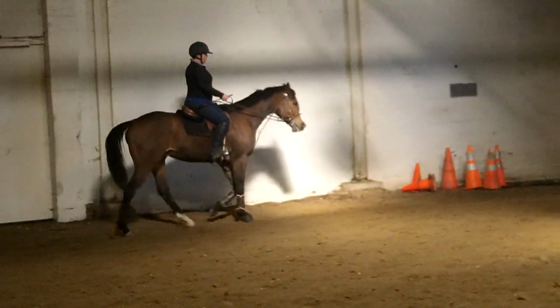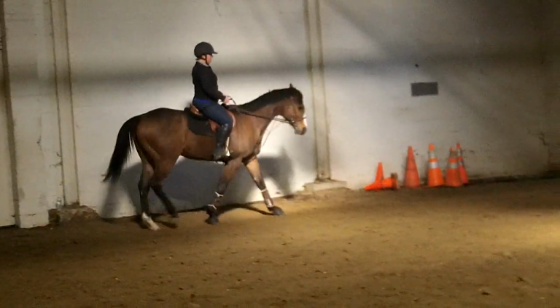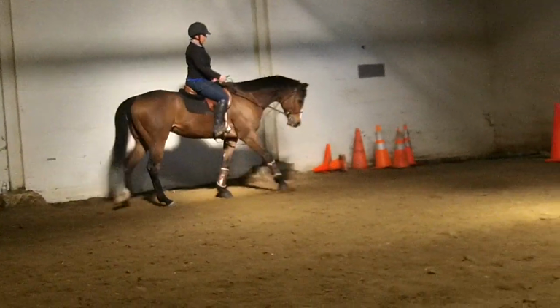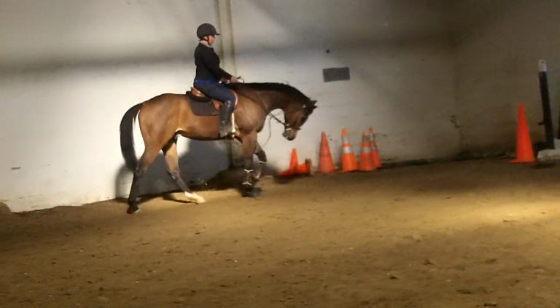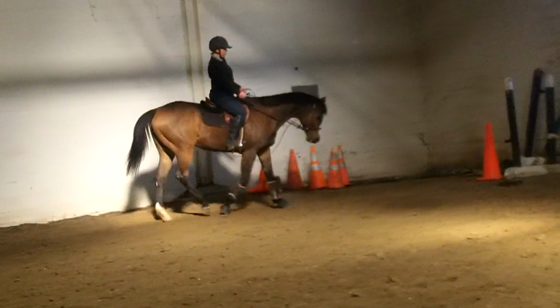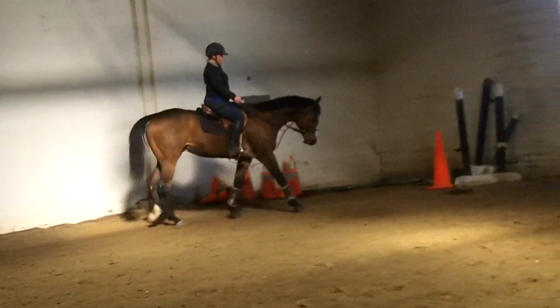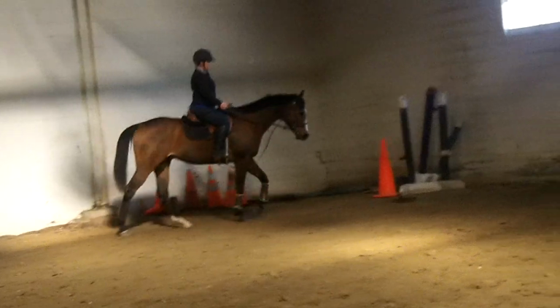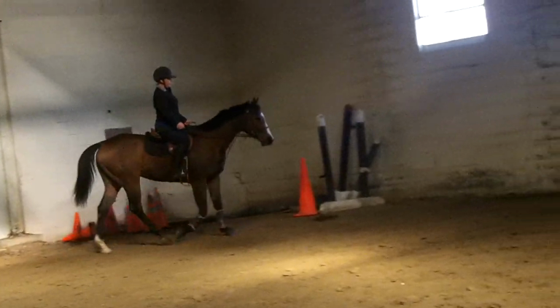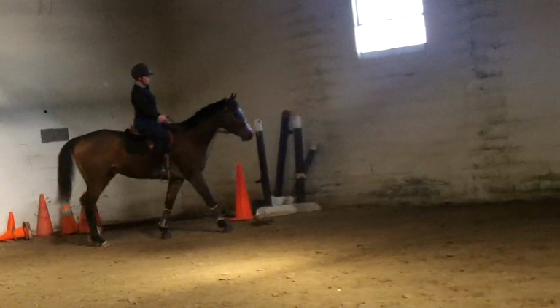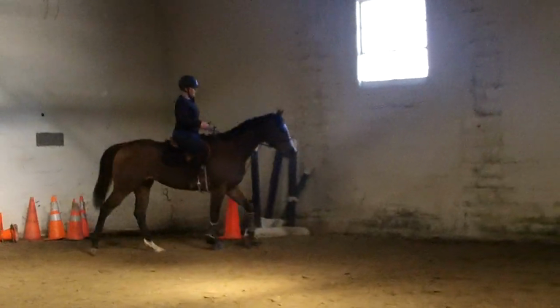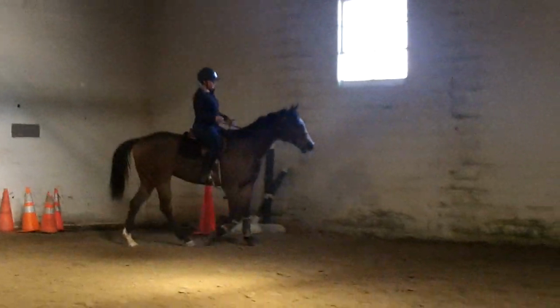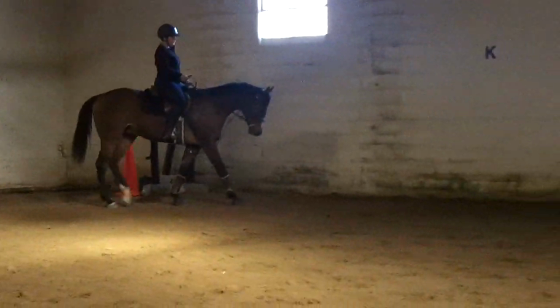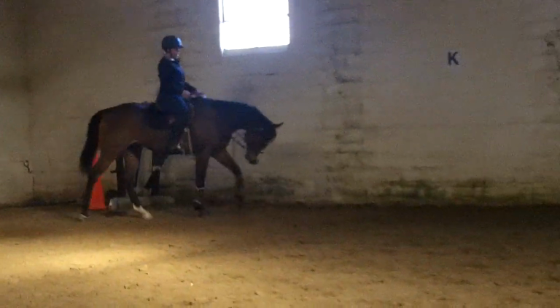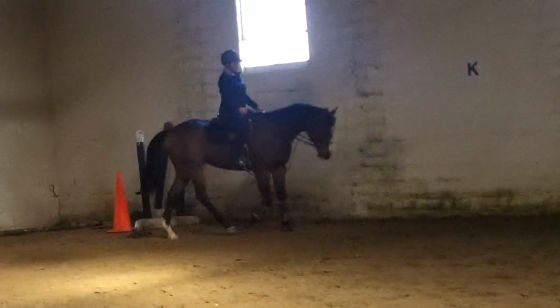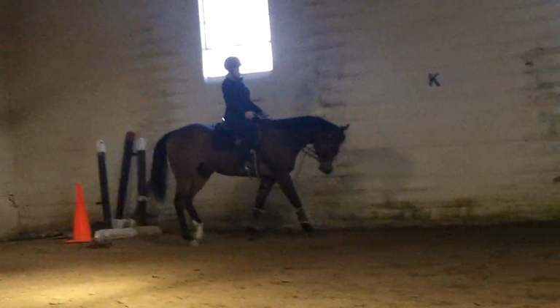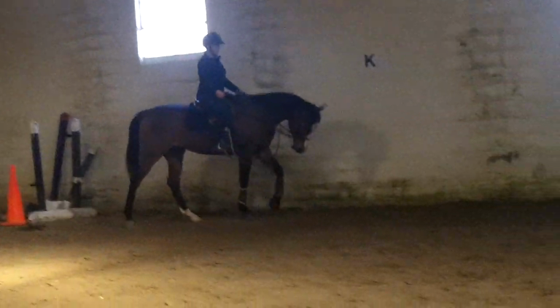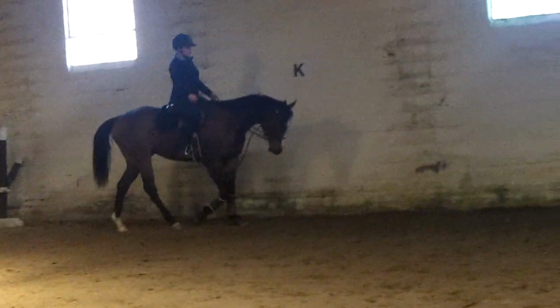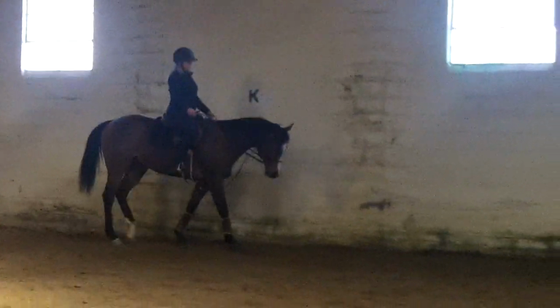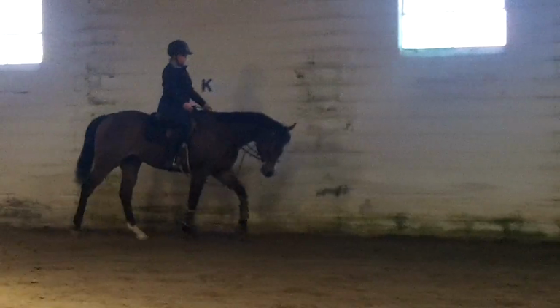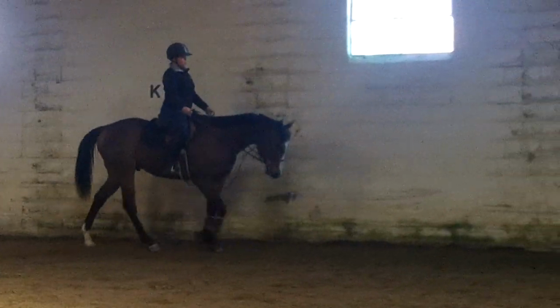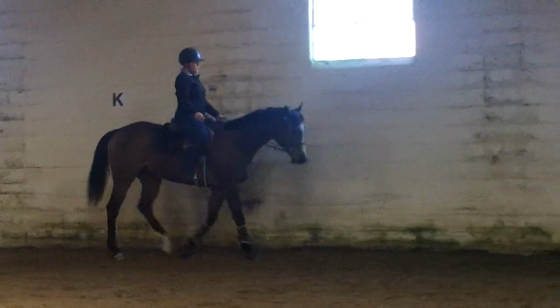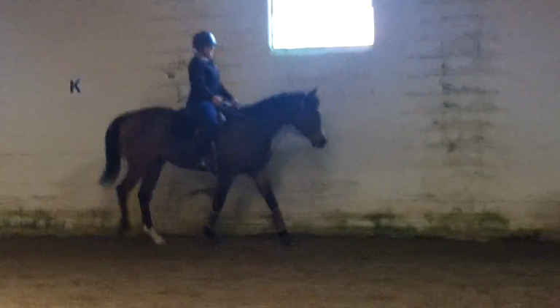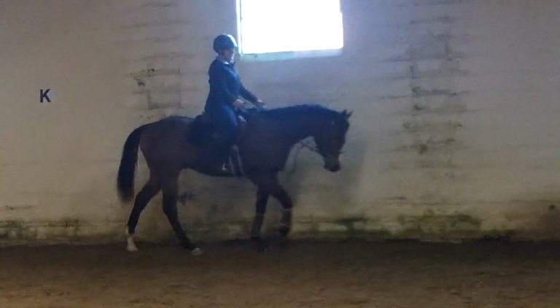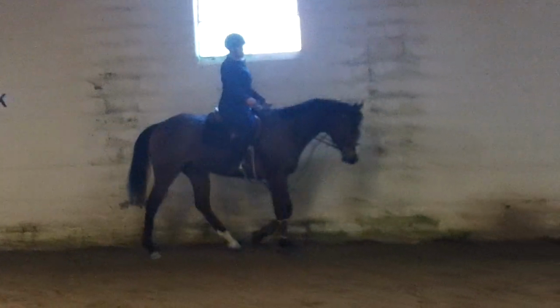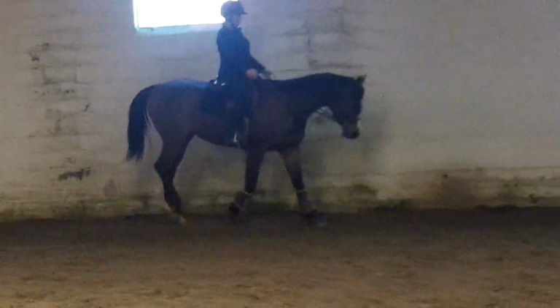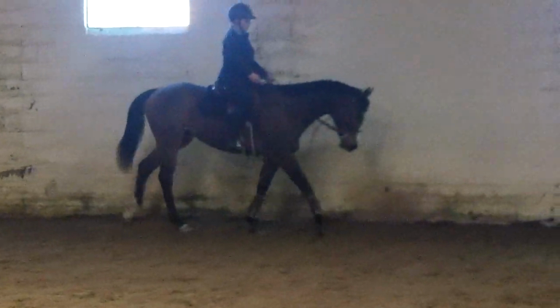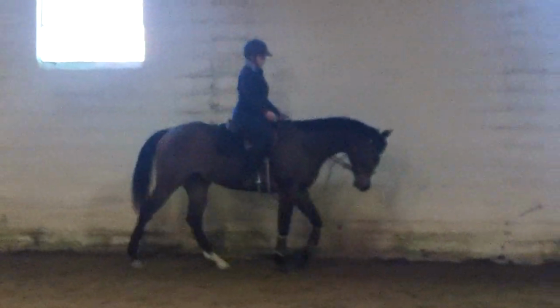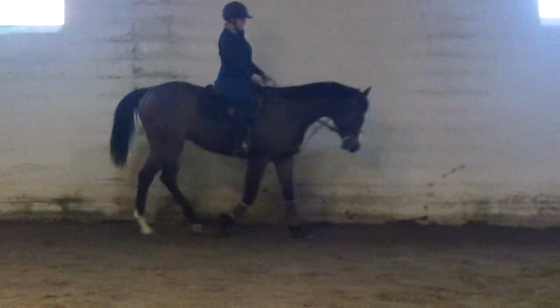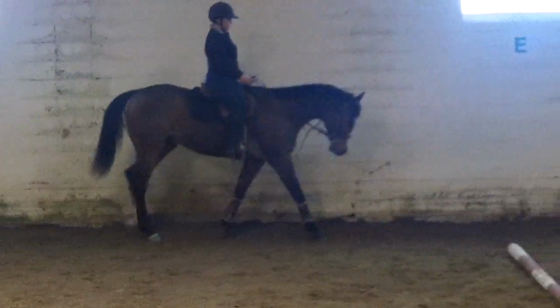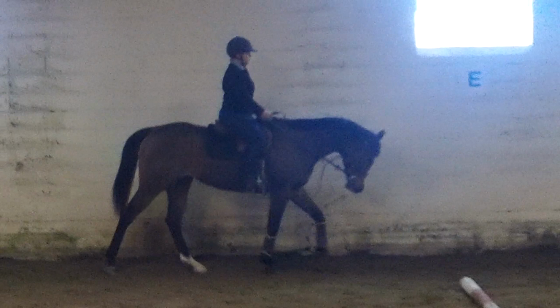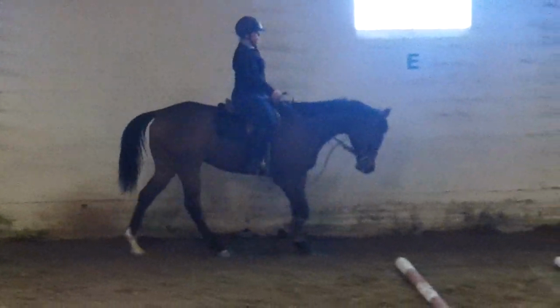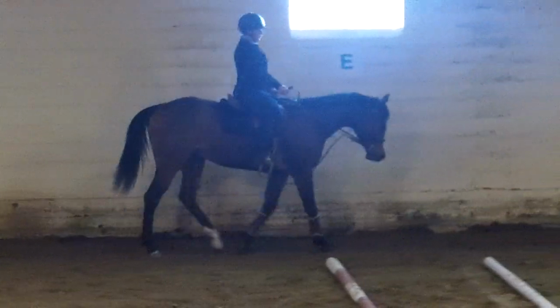Keep moving the bit and then keep the contact right there. A little bit of leg when you lose impulsion. Just touch him with your leg, without leaning forward. Knees relaxed. That's very pretty right there.